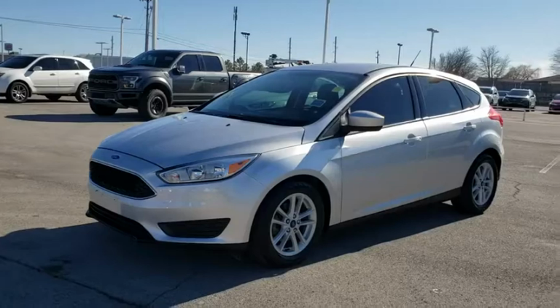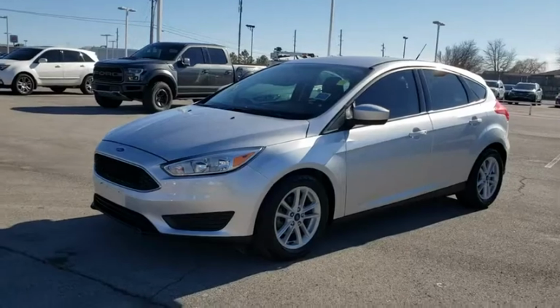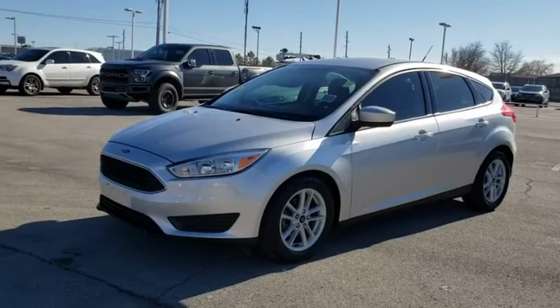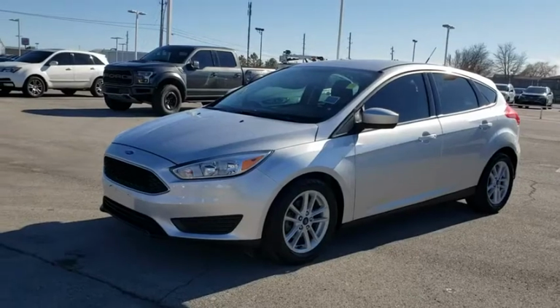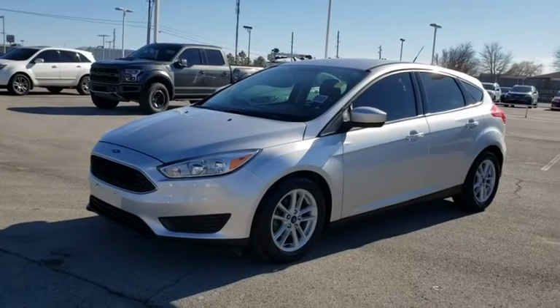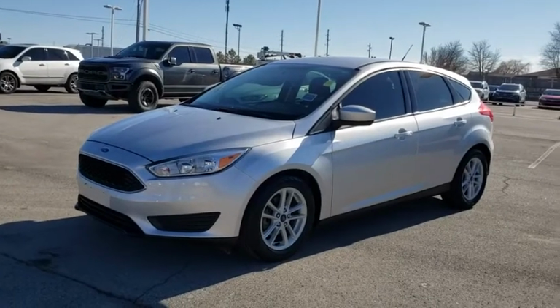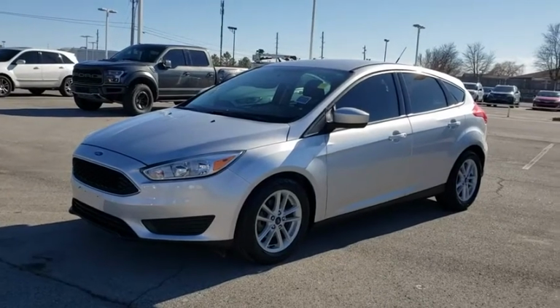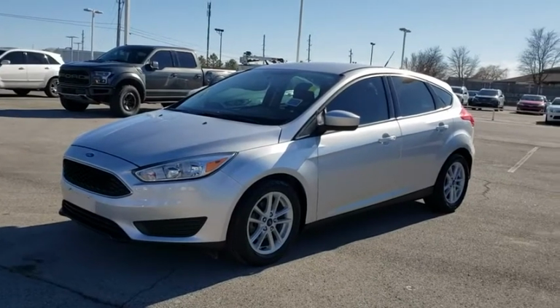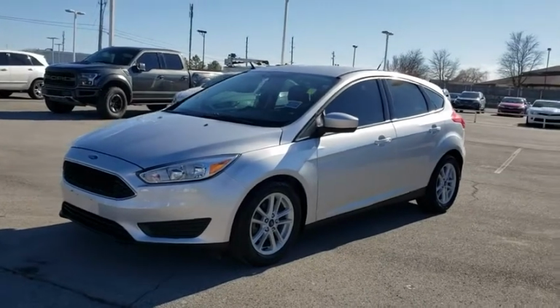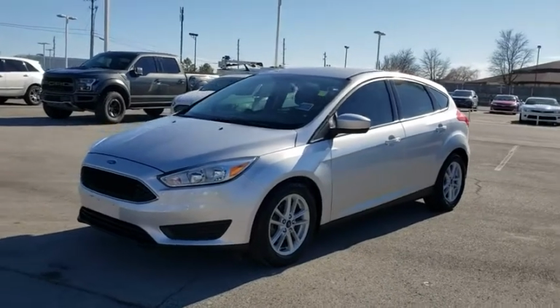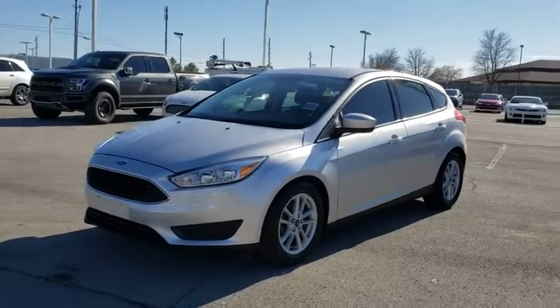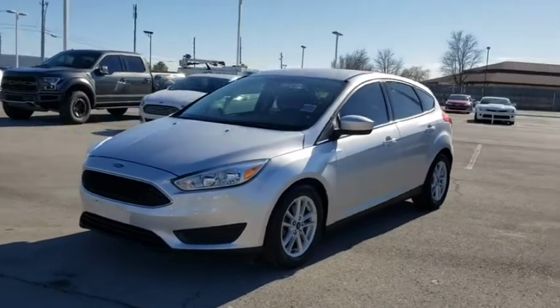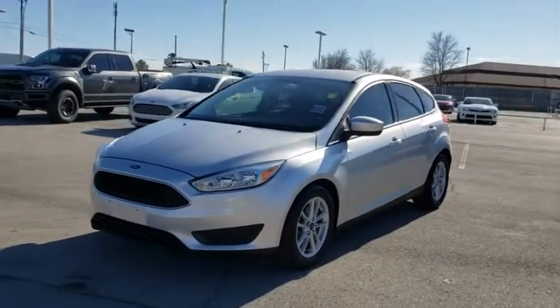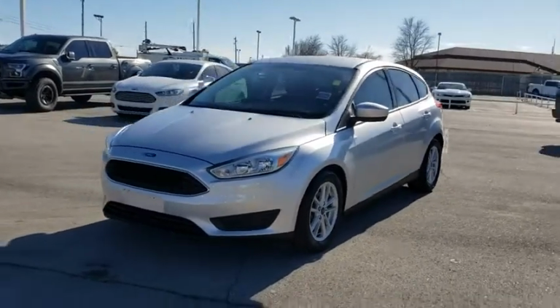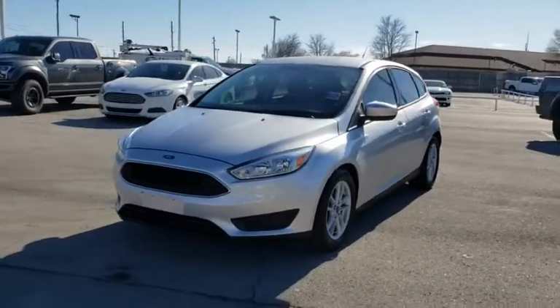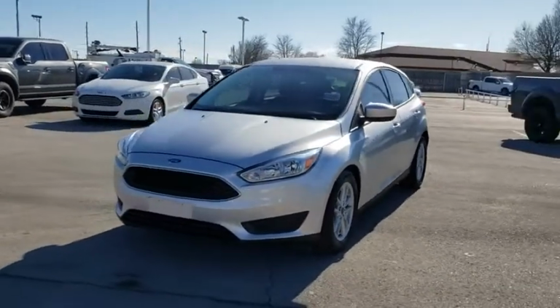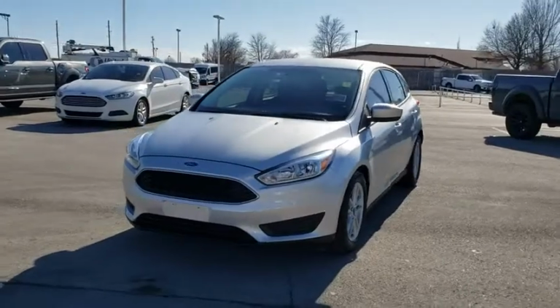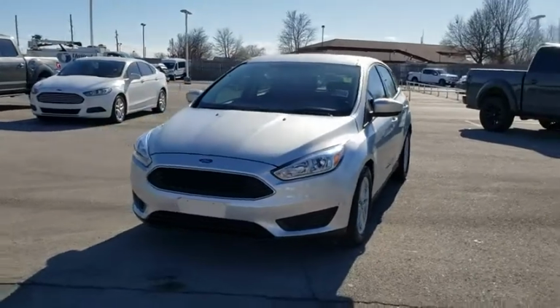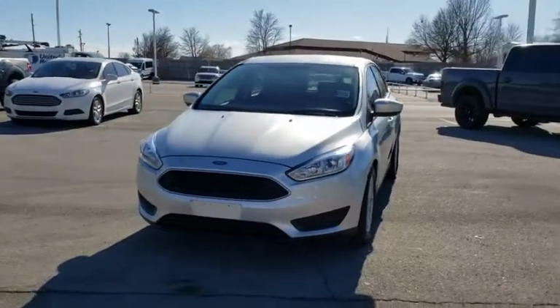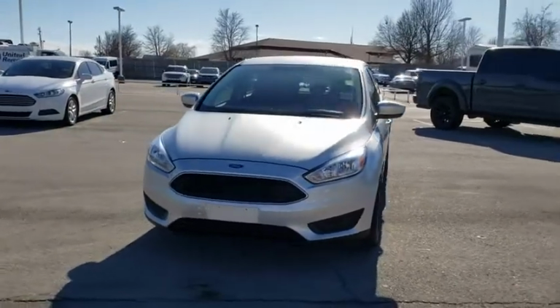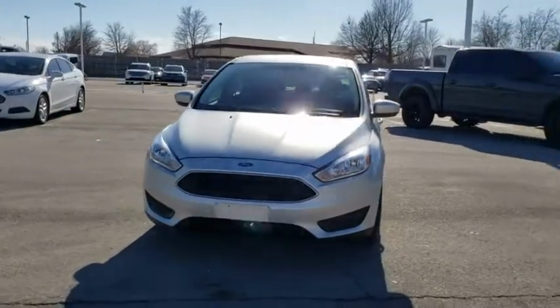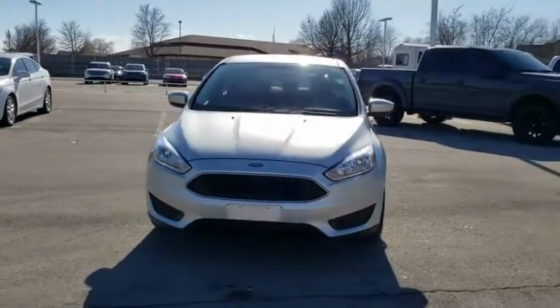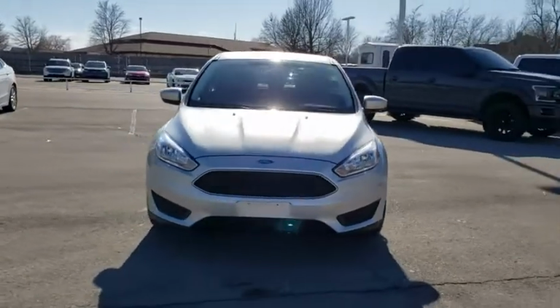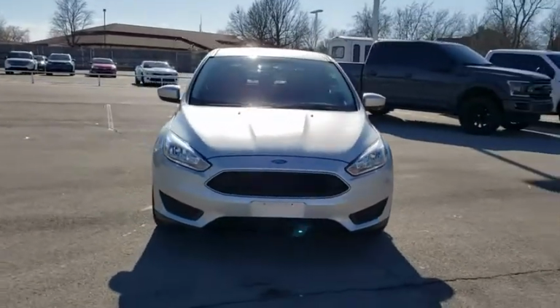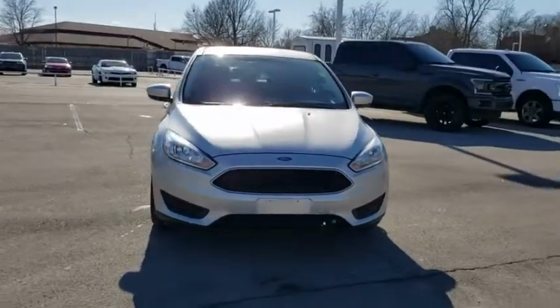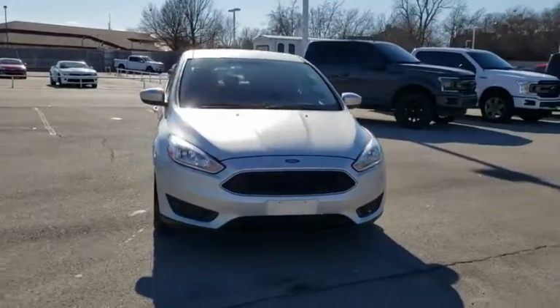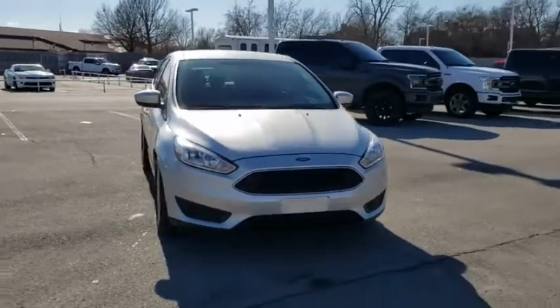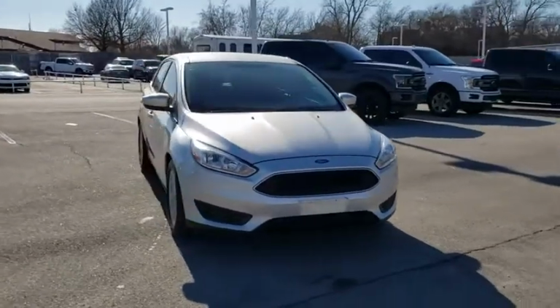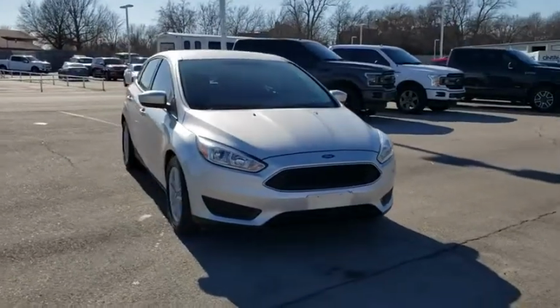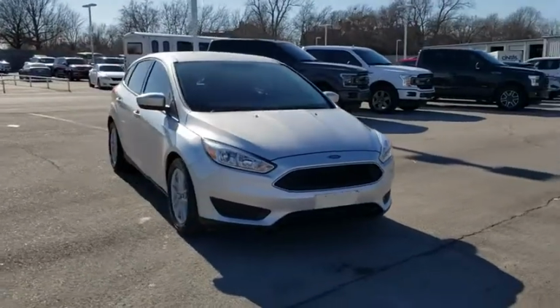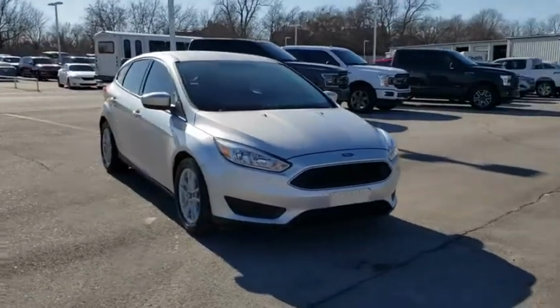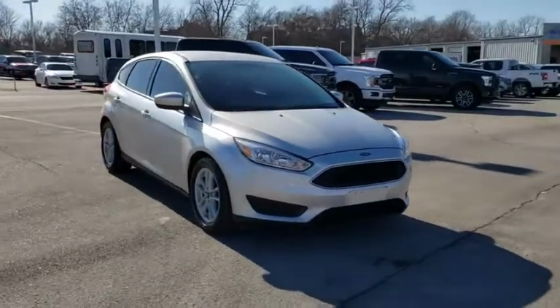Take a ride in the 2018 Ford Focus. Focus has more cool tech, more of what you're looking for. From any point of view, more than meets the eye.